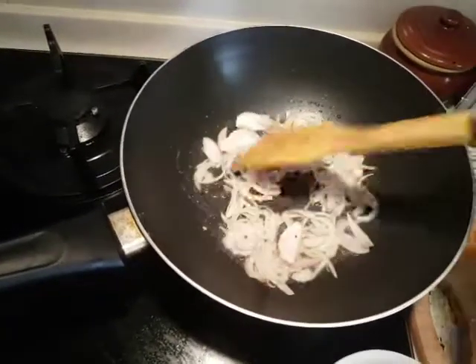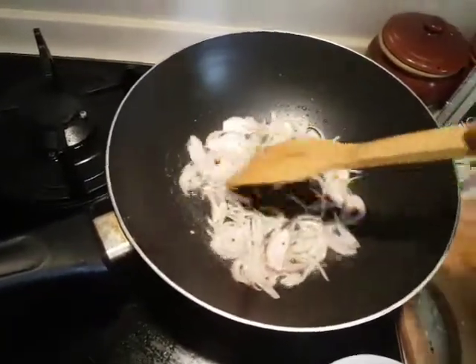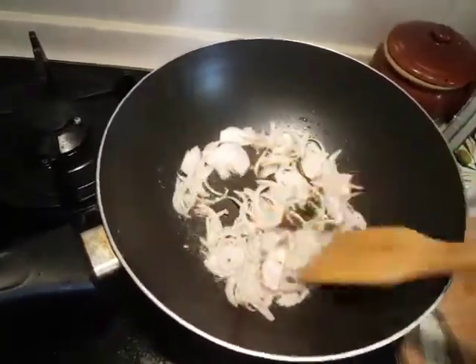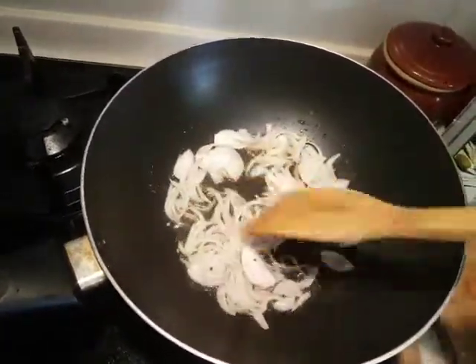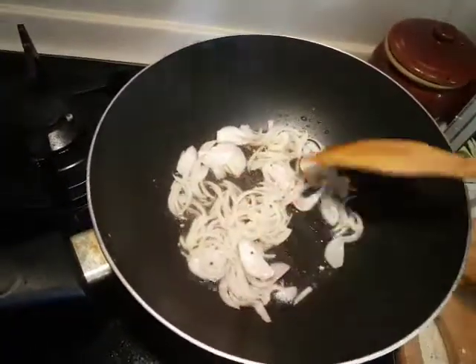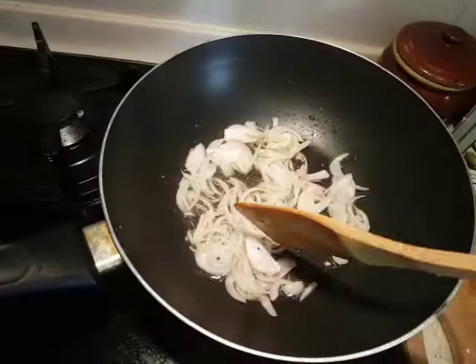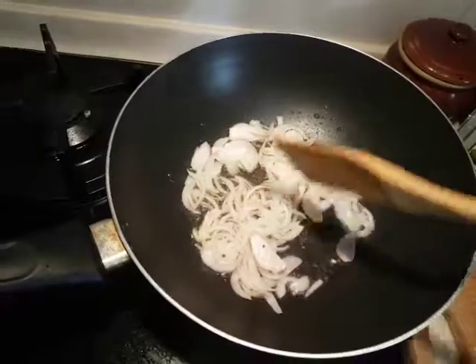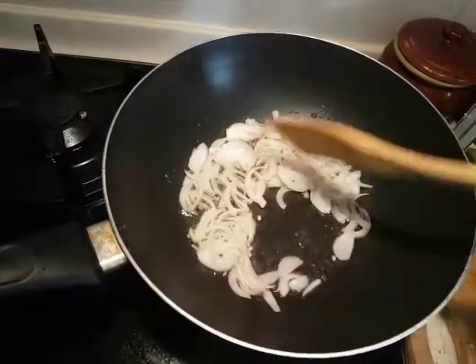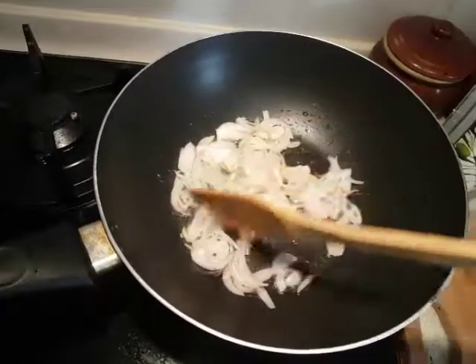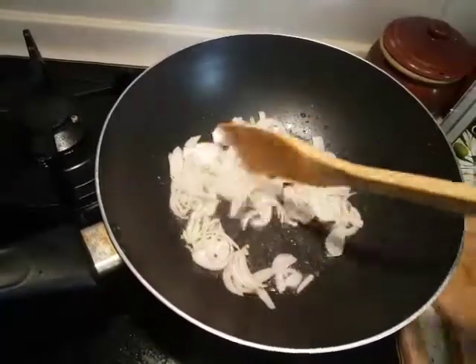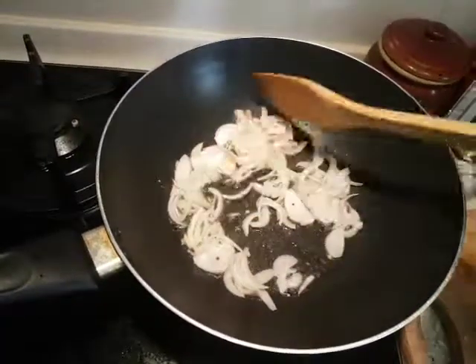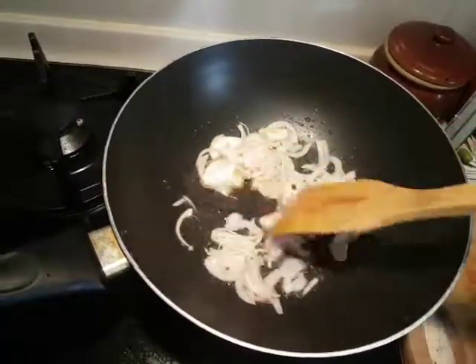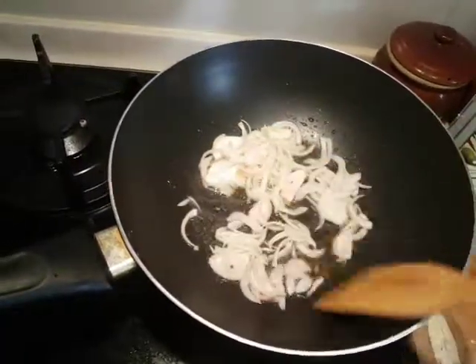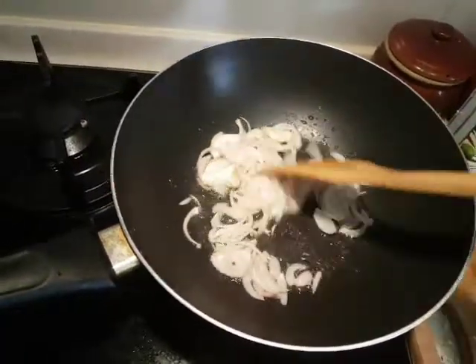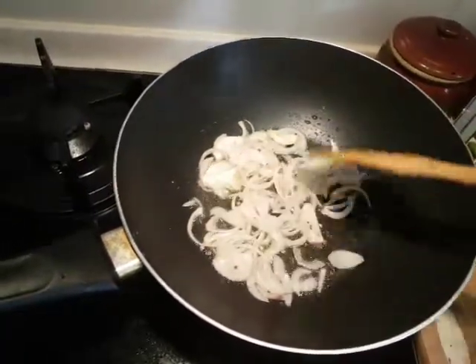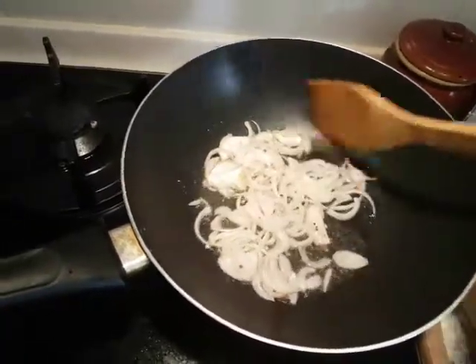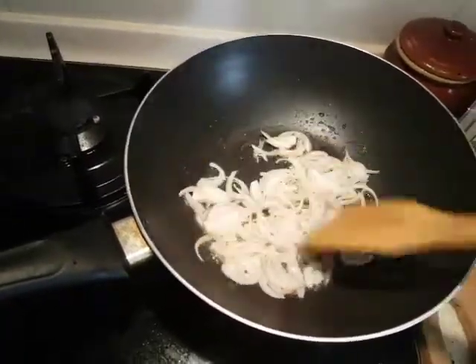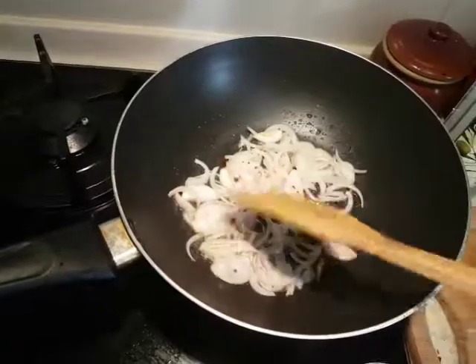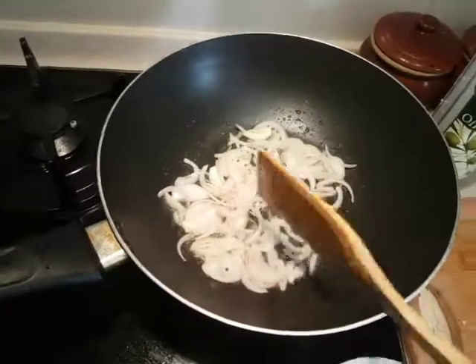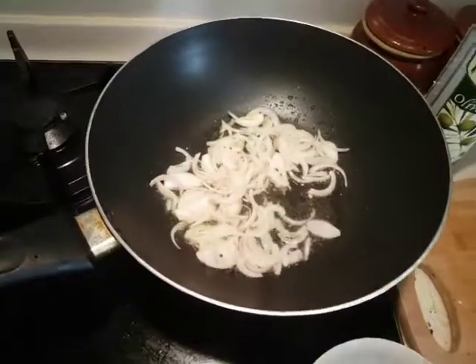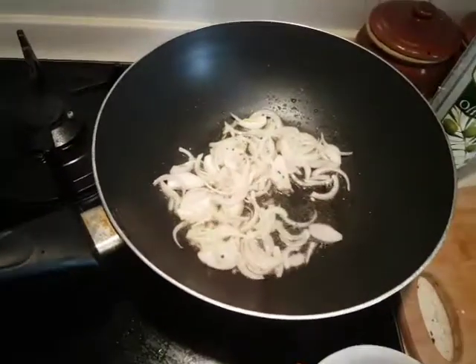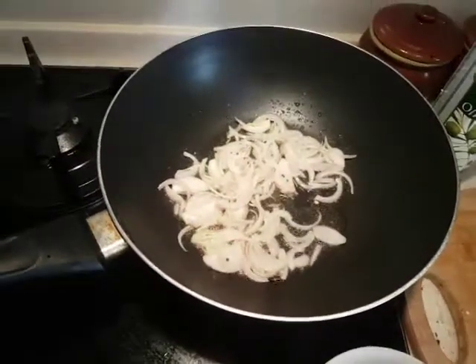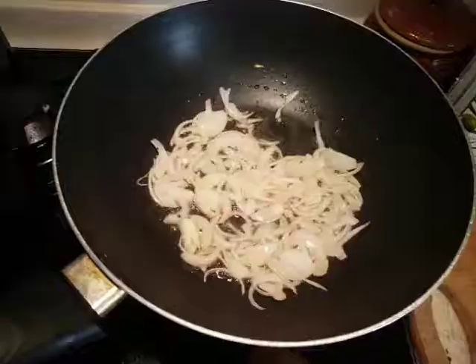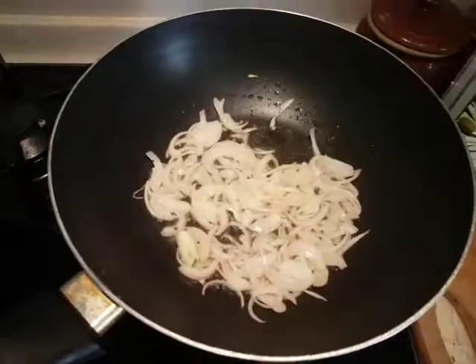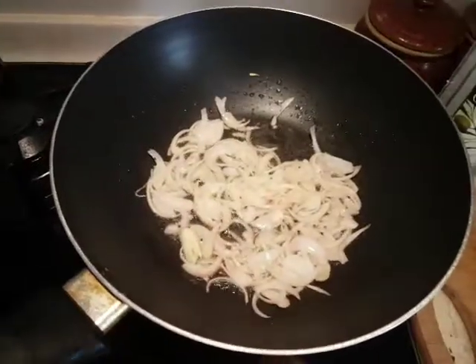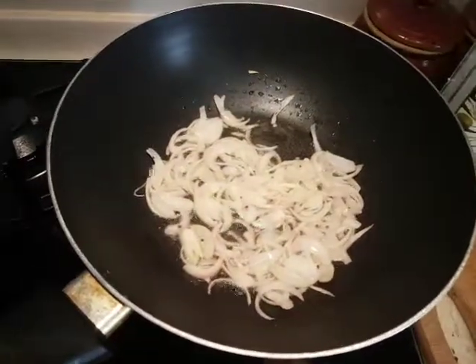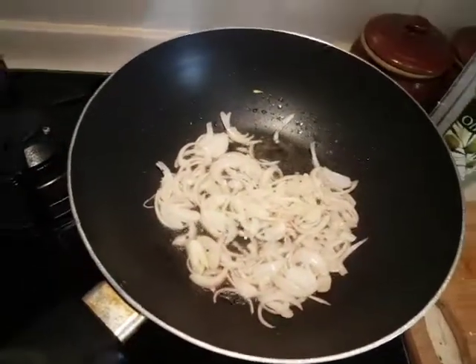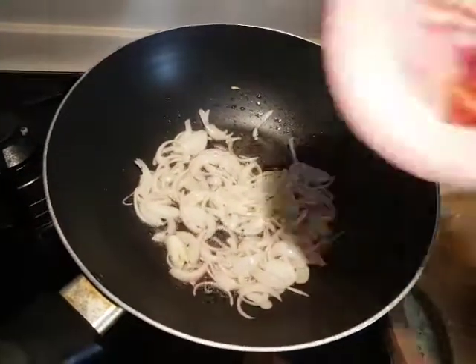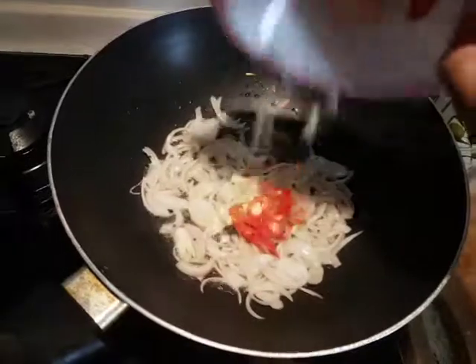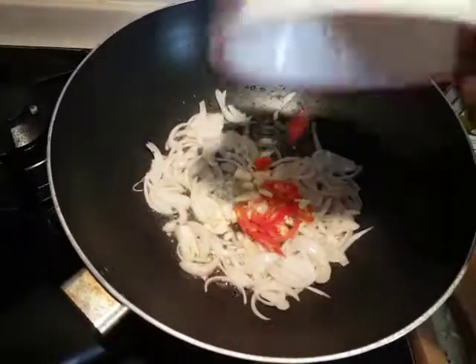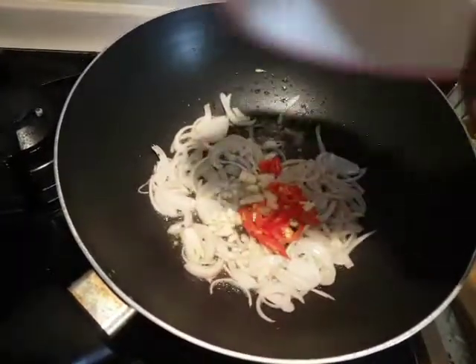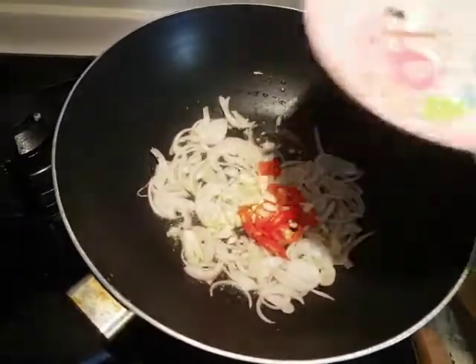Once the onion has turned a little translucent, we can go ahead to add the garlic and the red chilies. So now I'm going to add the garlic and the red chilies.